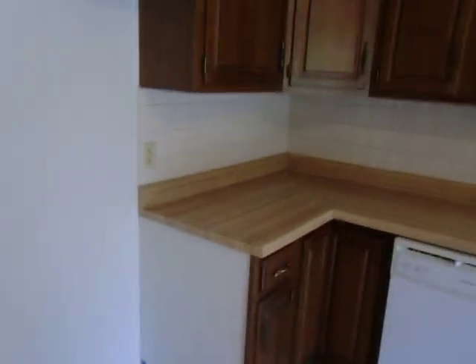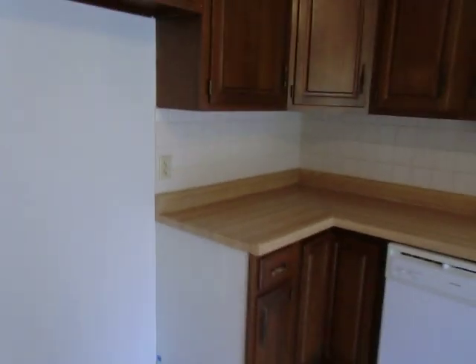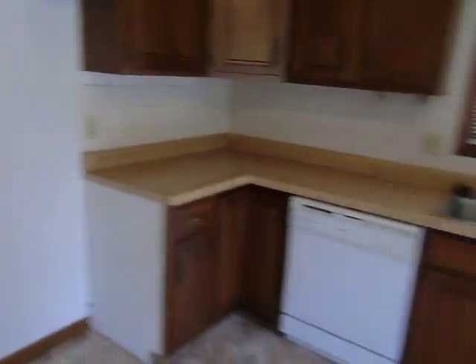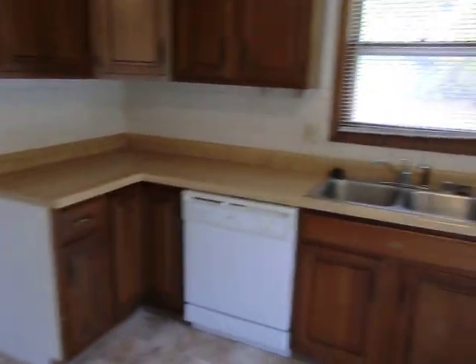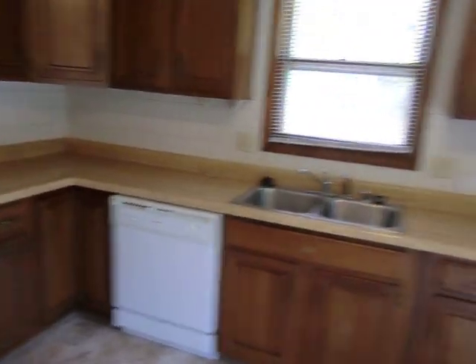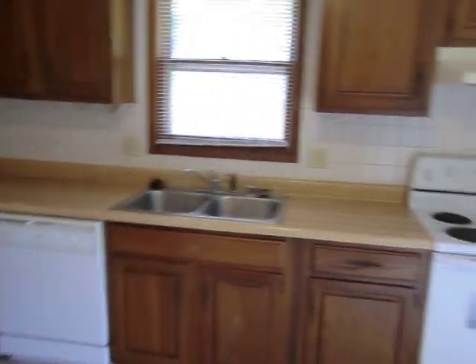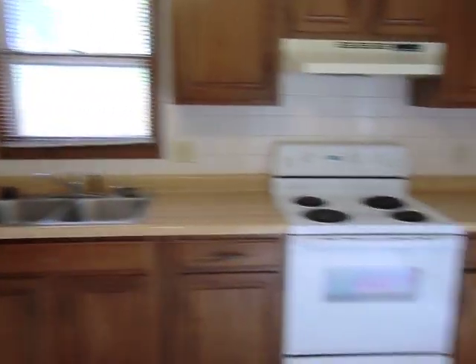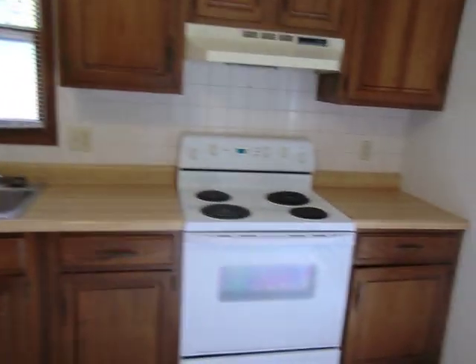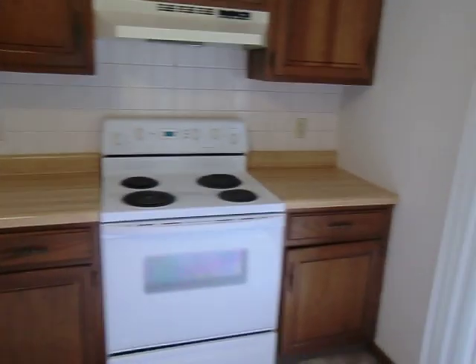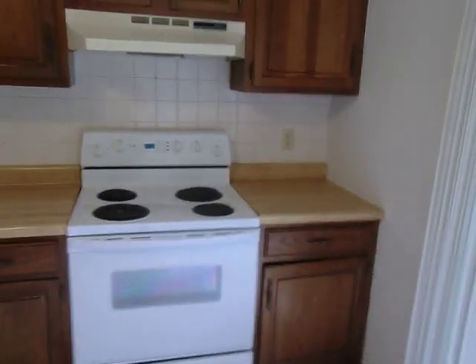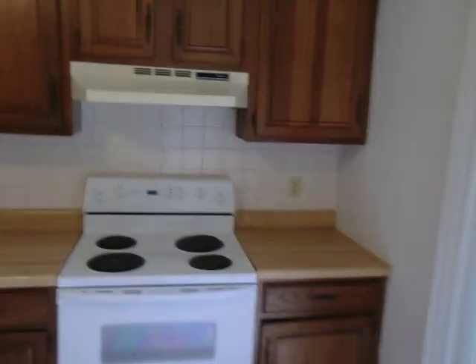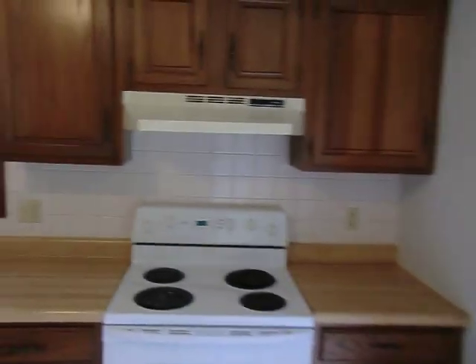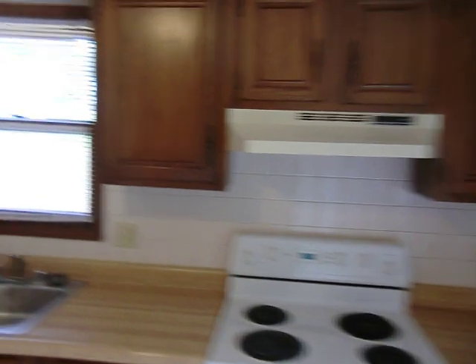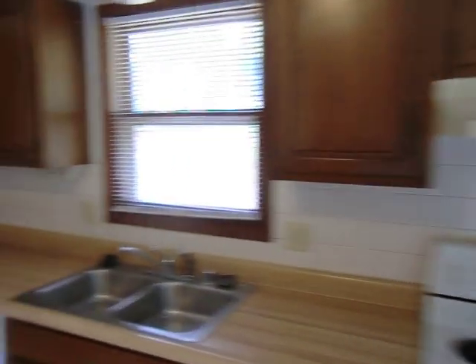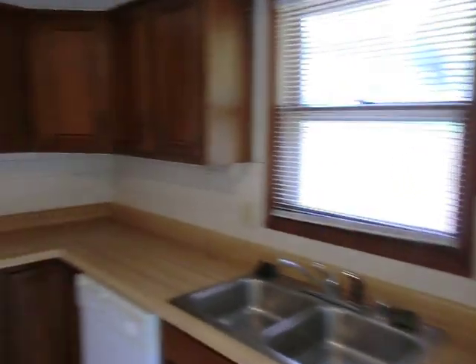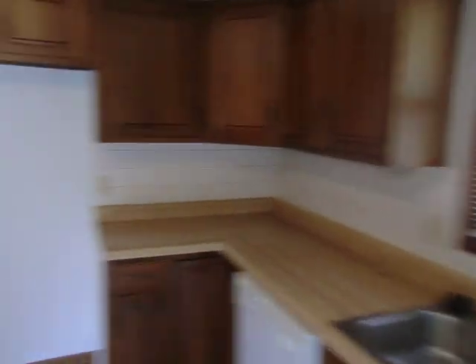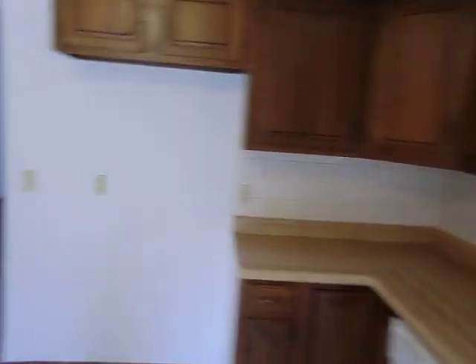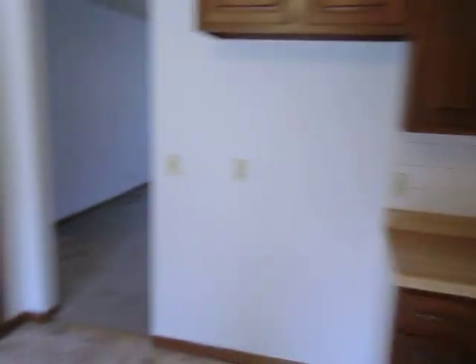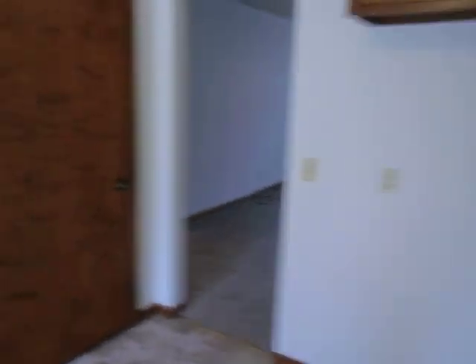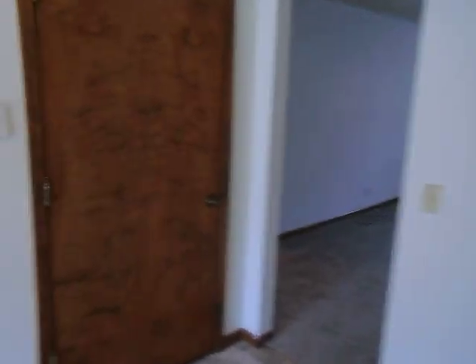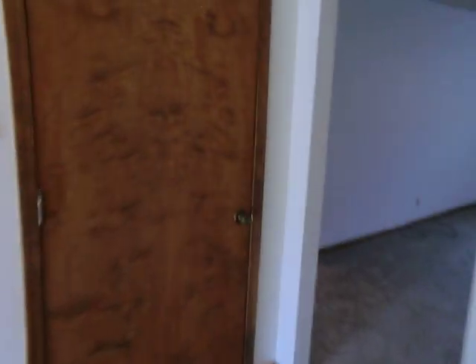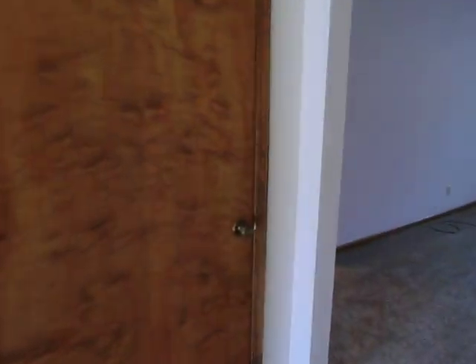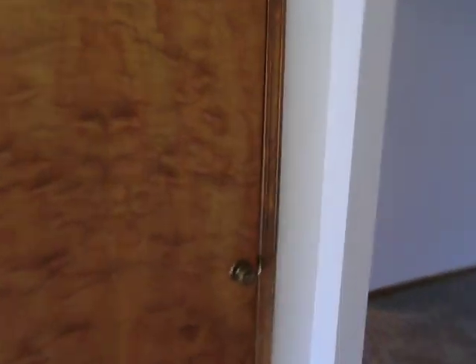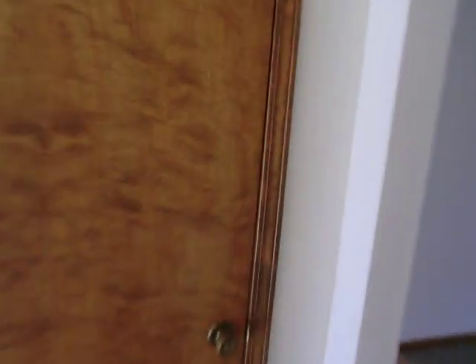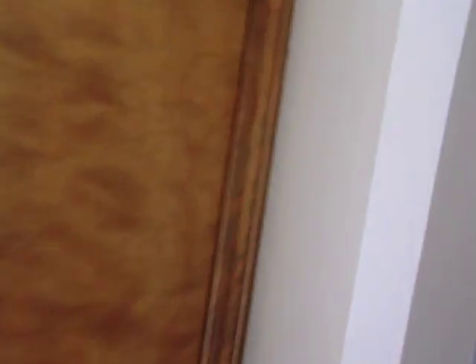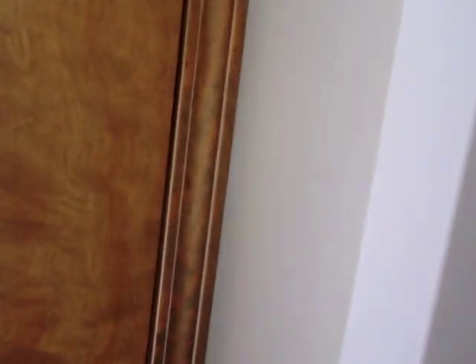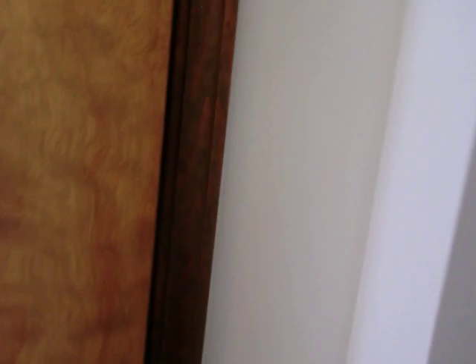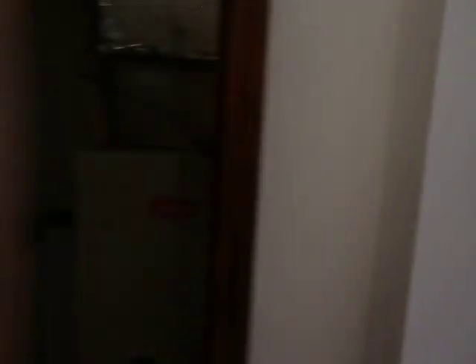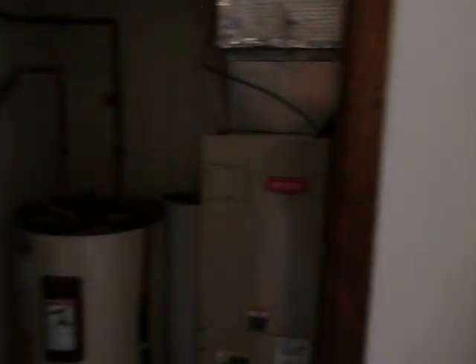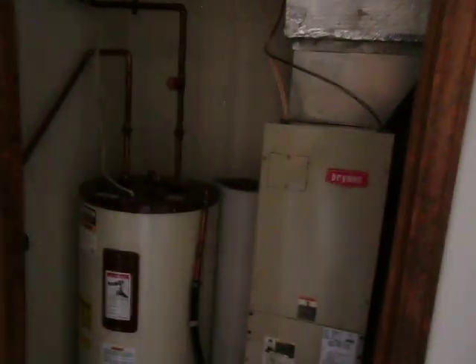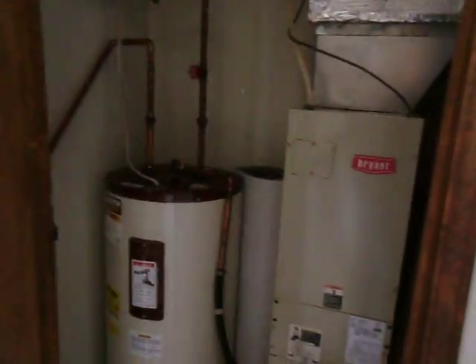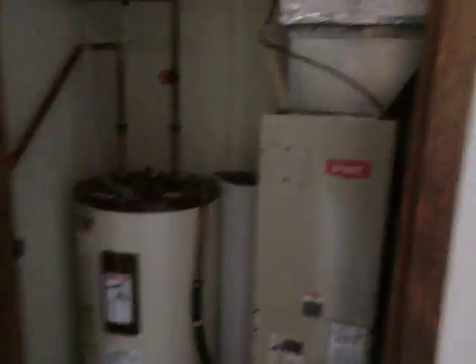Comes with the dishwasher, stove, garbage disposal, and then this is just the furnace closet — furnace and water heater in there.